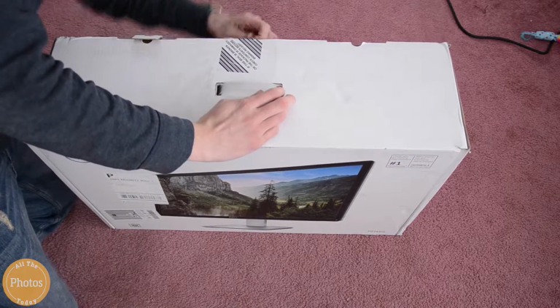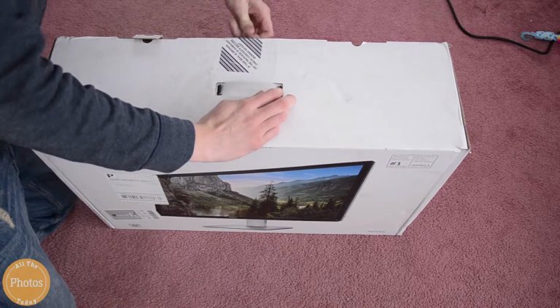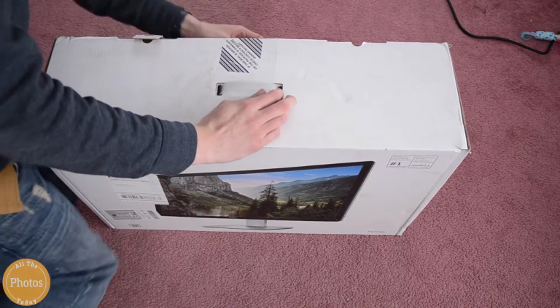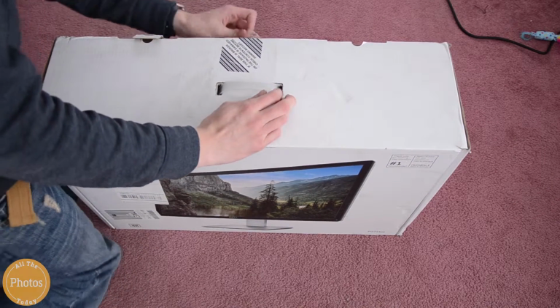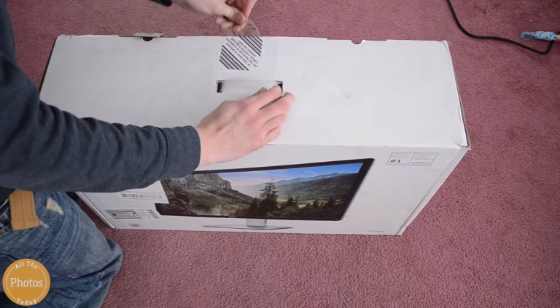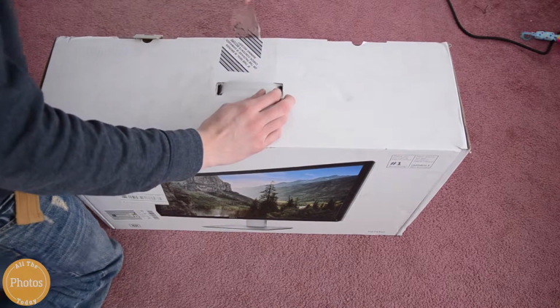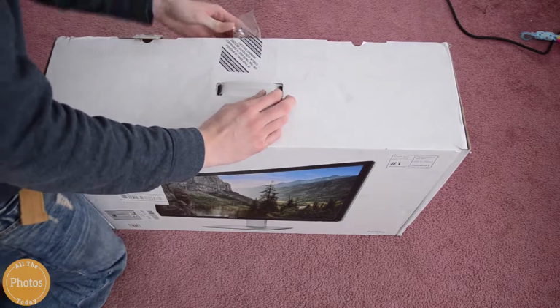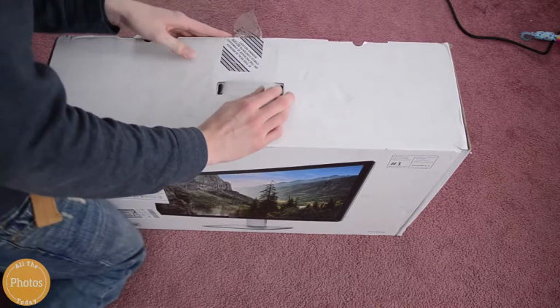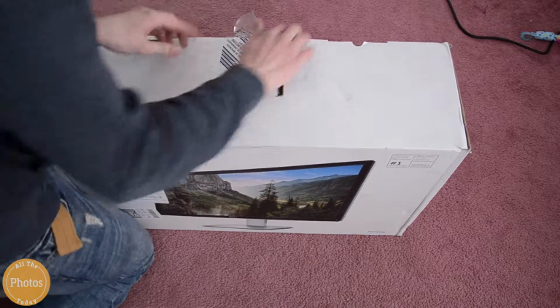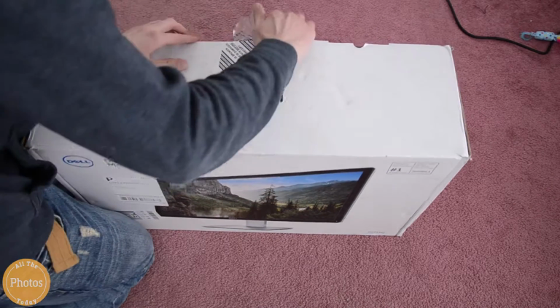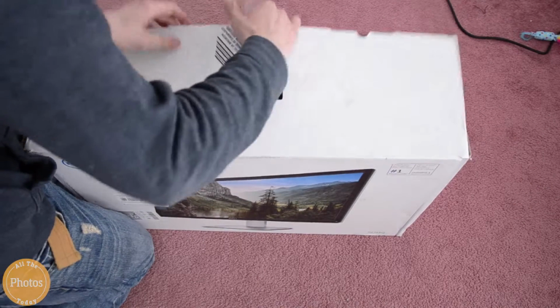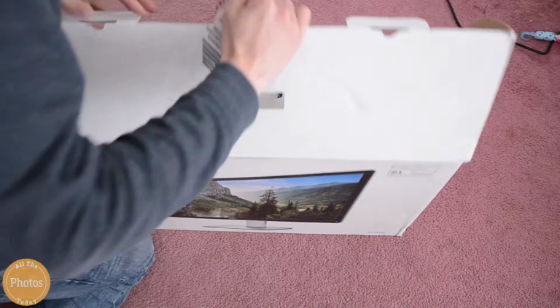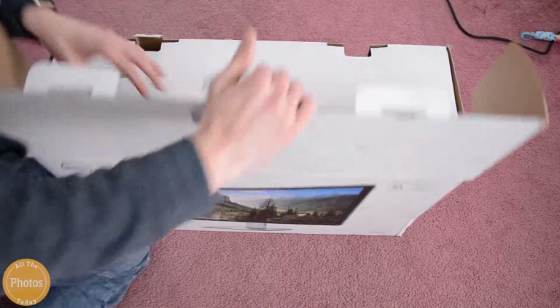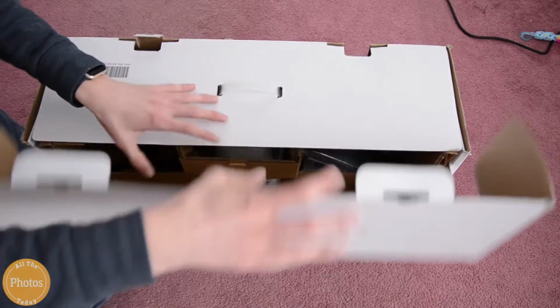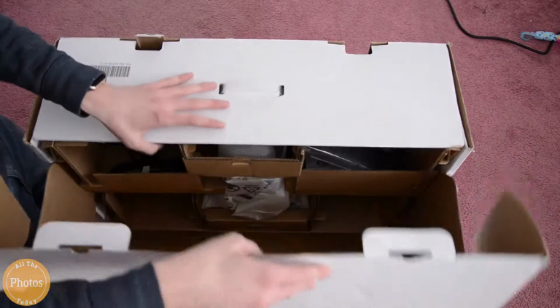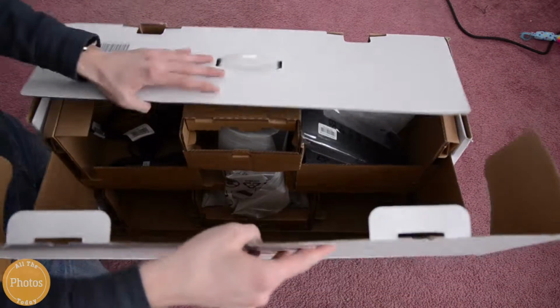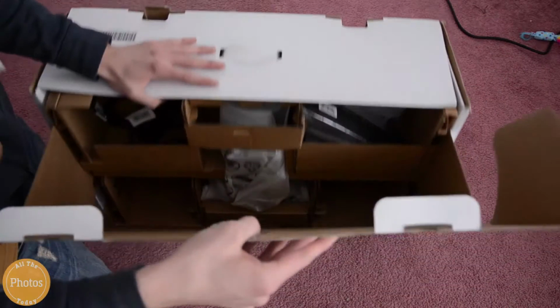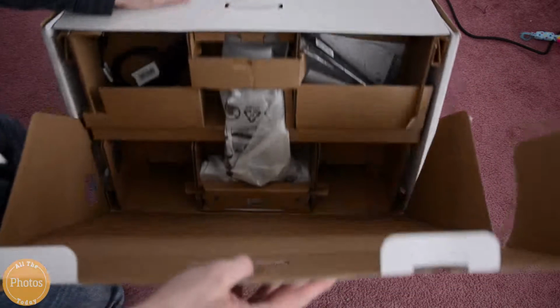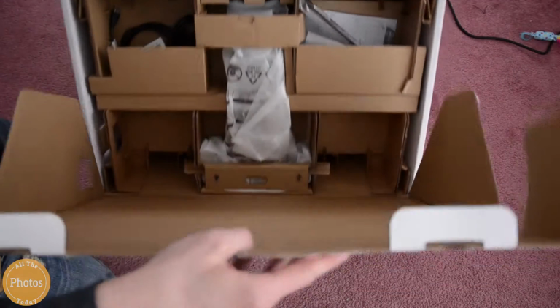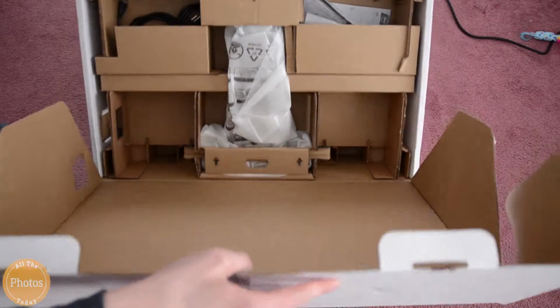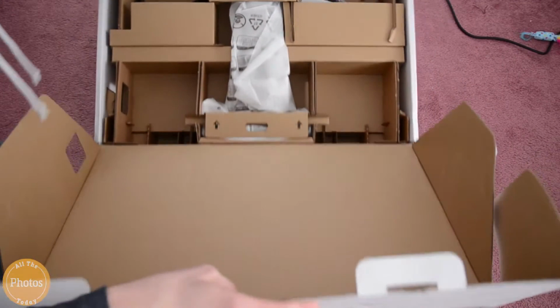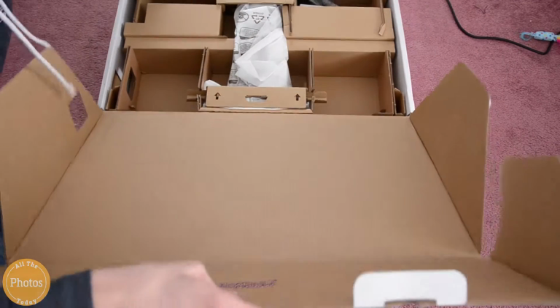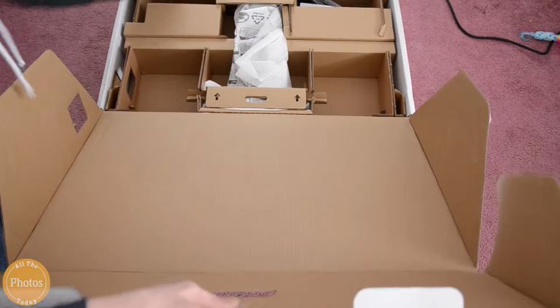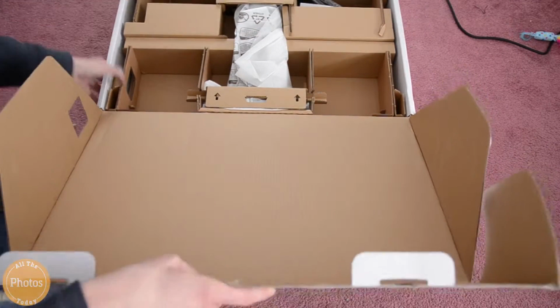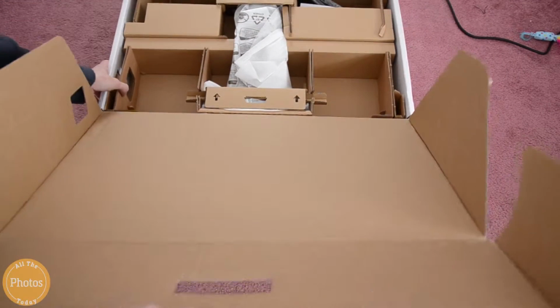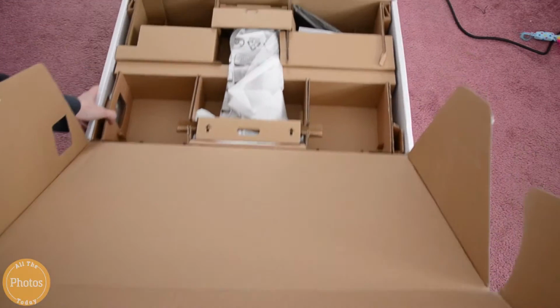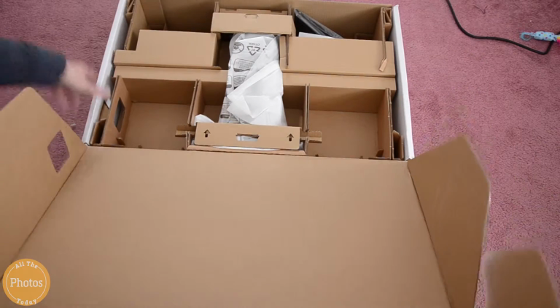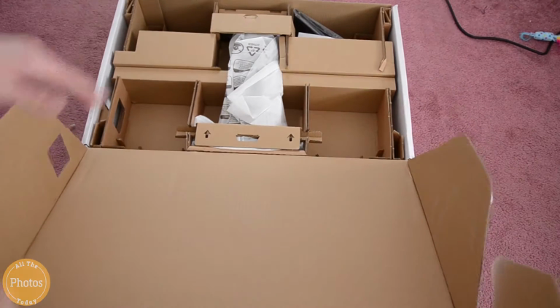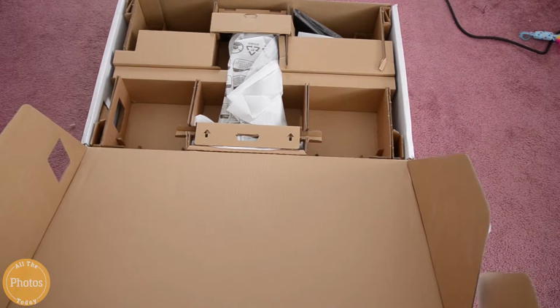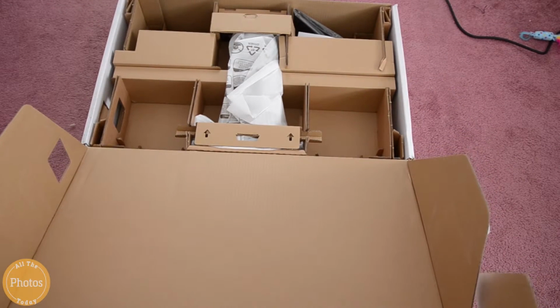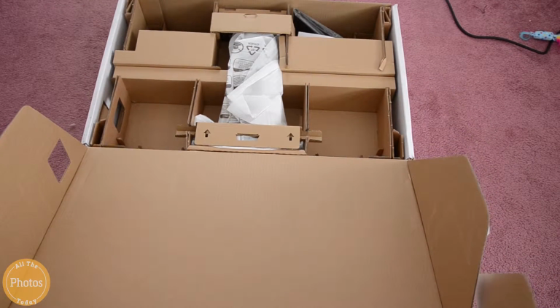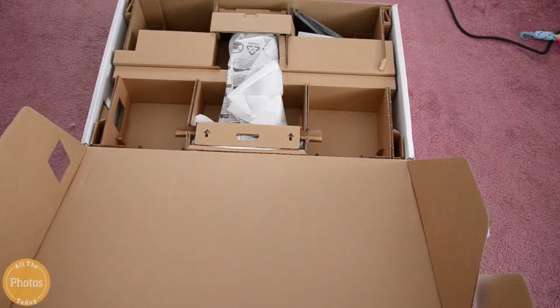And in getting the box, realizing how big it is, it is a great size. I'm currently doing this voiceover, looking at it, and so far, for the couple days that I've used it, it's been working great. I've been loving it.